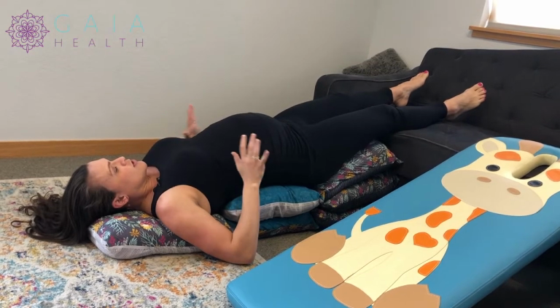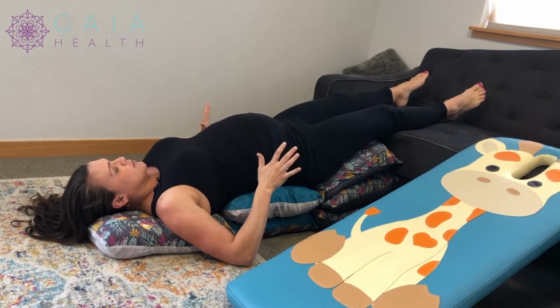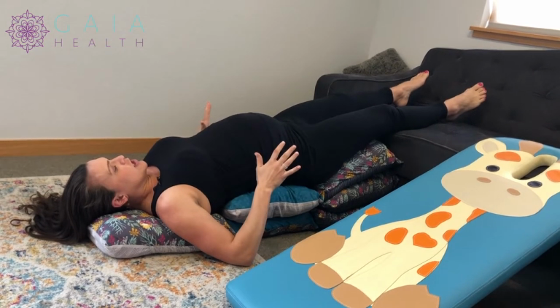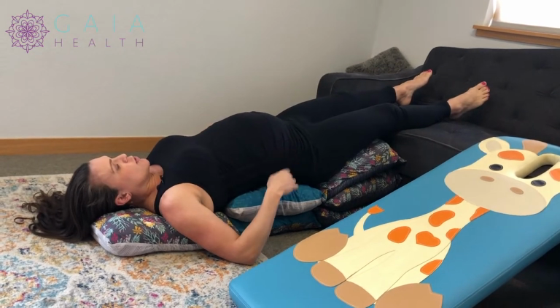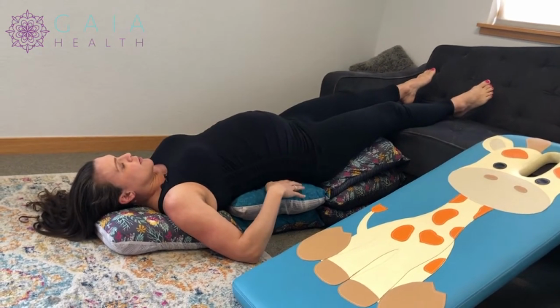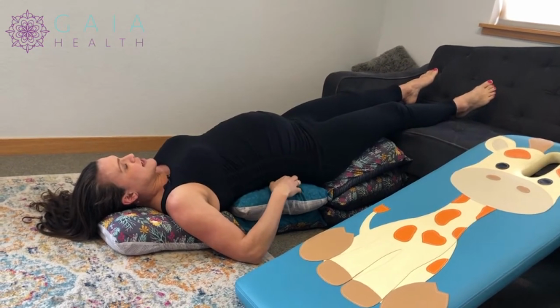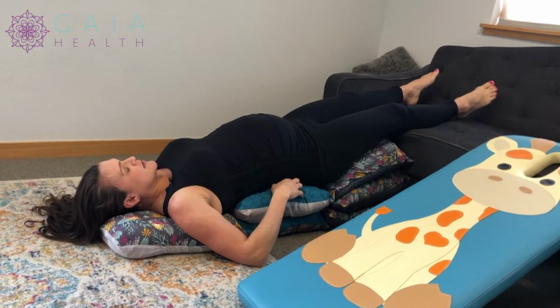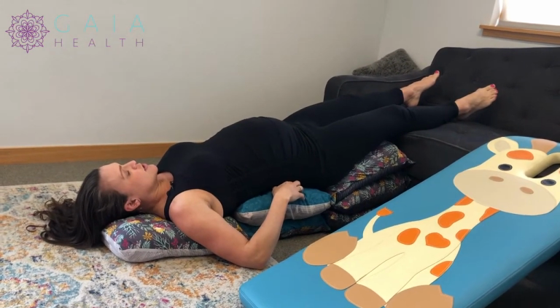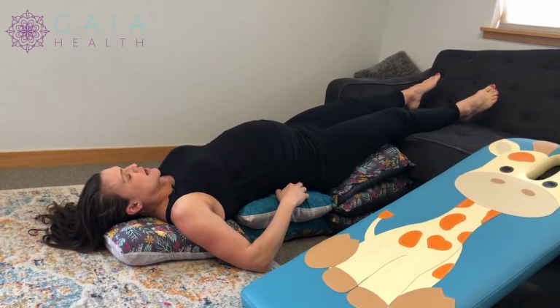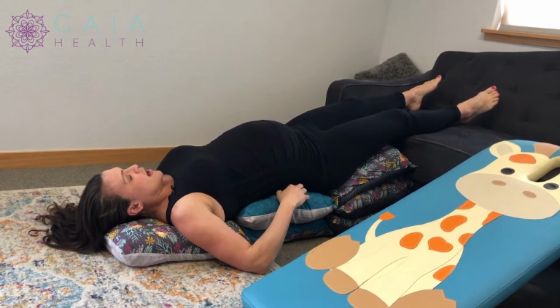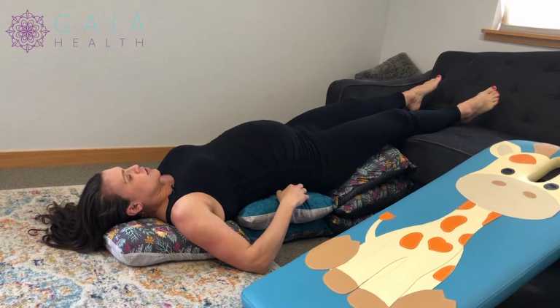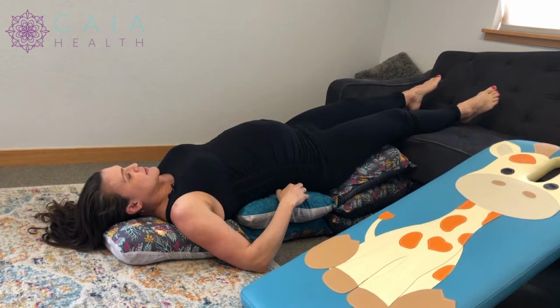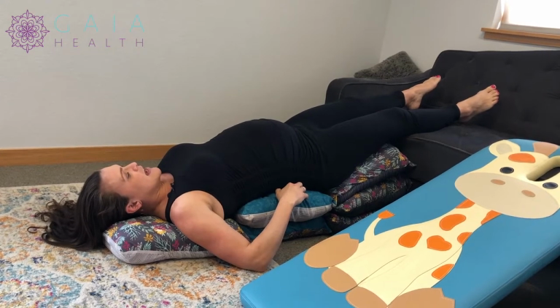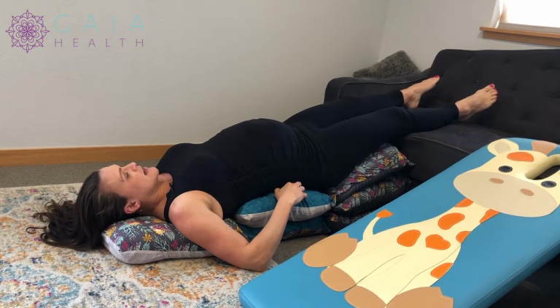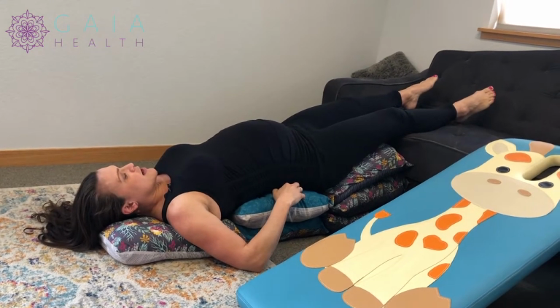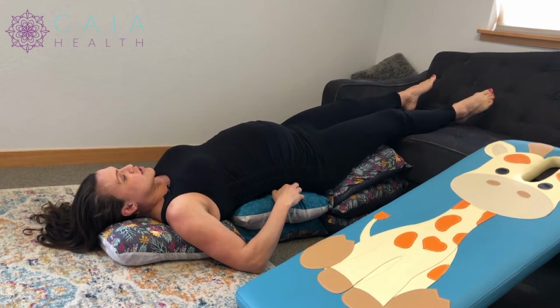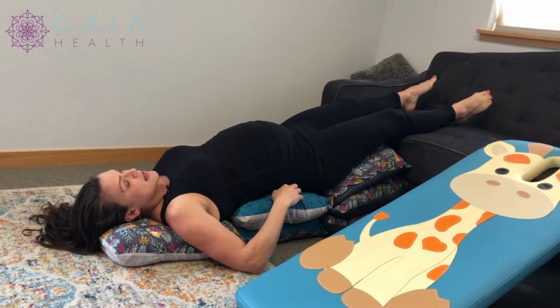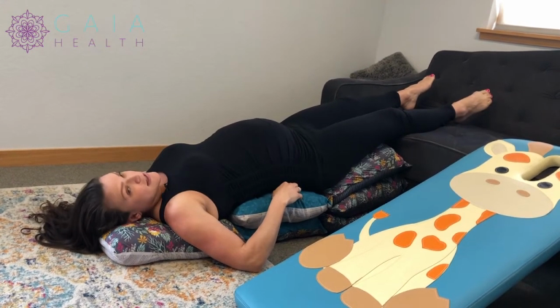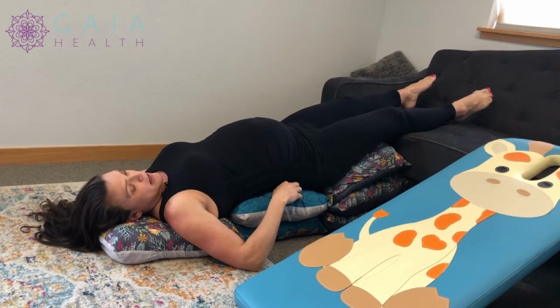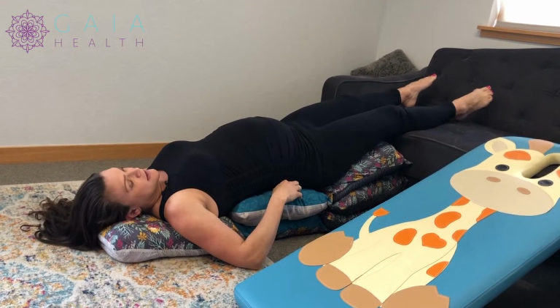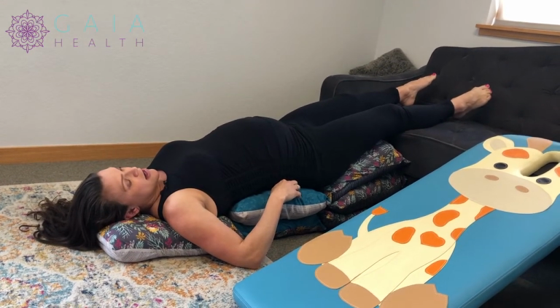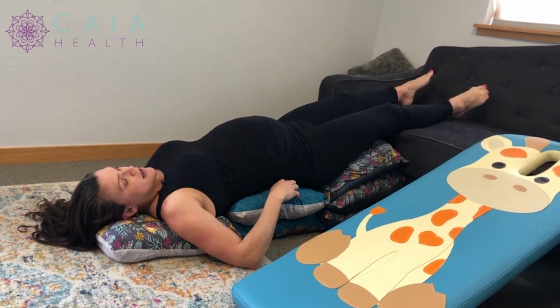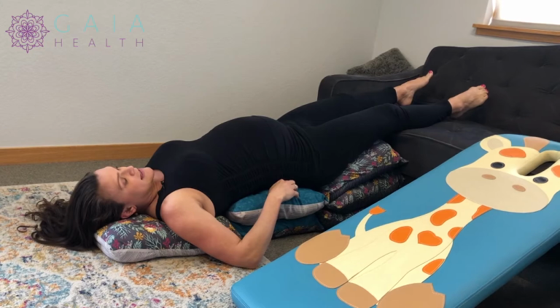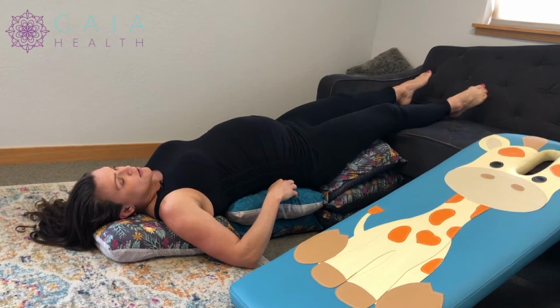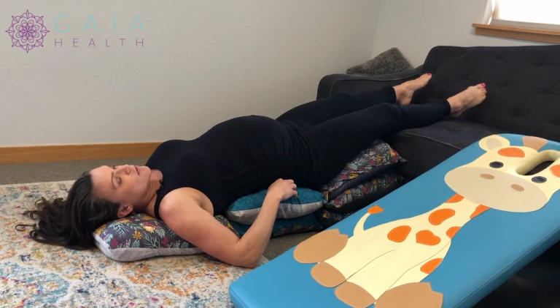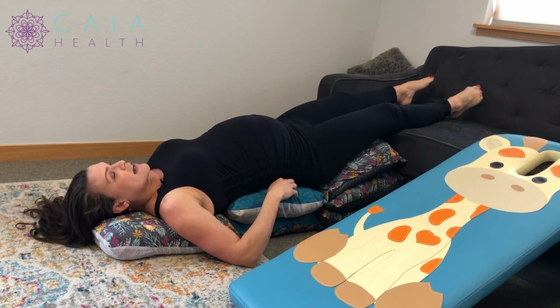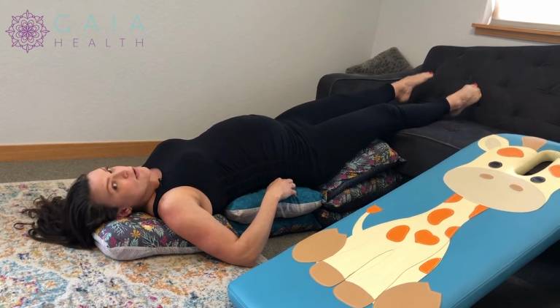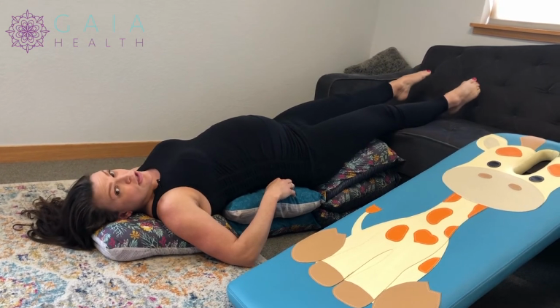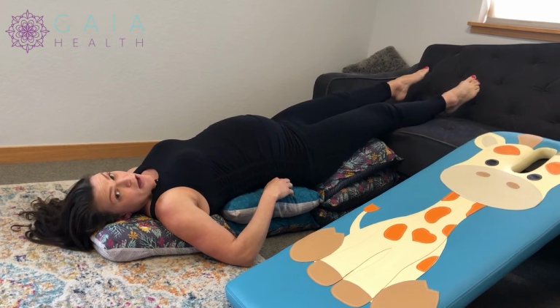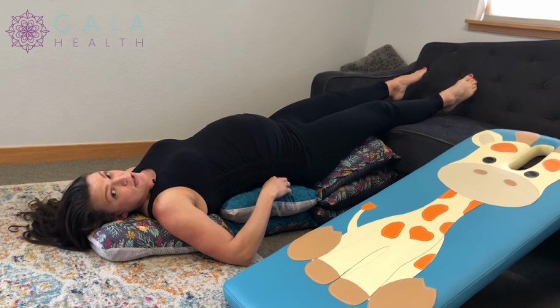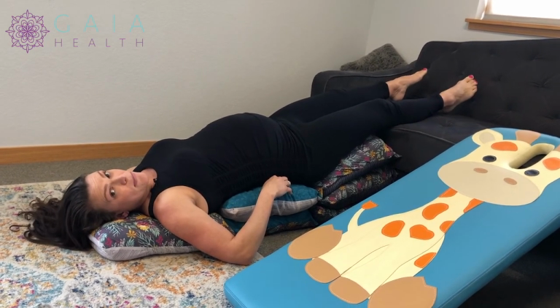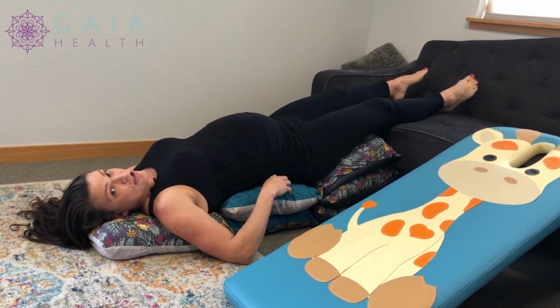So again, breech tilt — you hold for roughly 10 minutes. You can do it up to two times a day, and it is recommended to do it until baby has gone head down. When you know they're head down, you're supposed to stop the breech tilt.